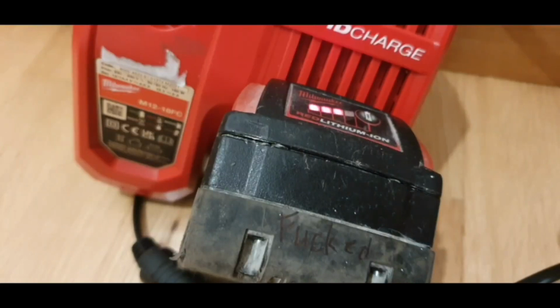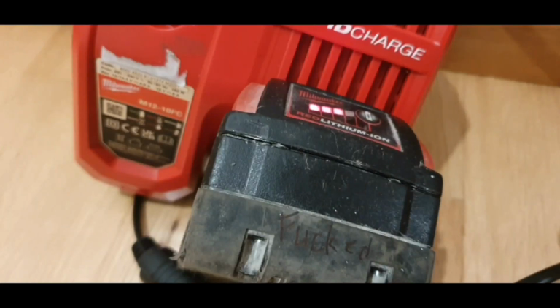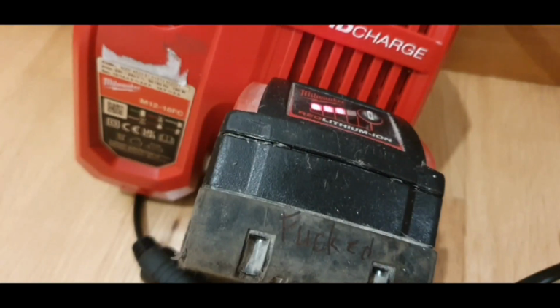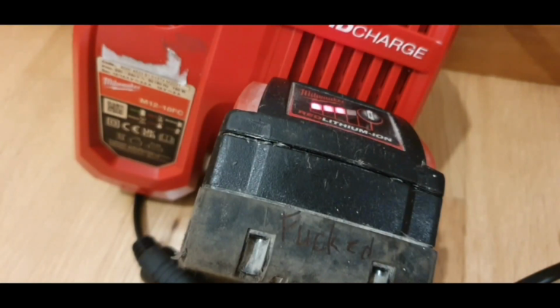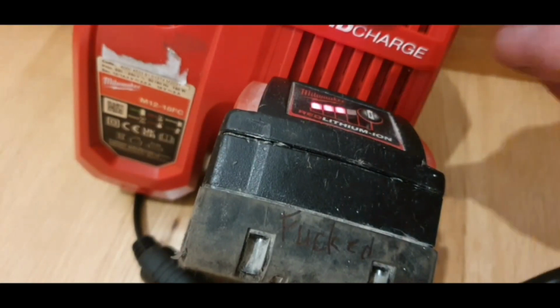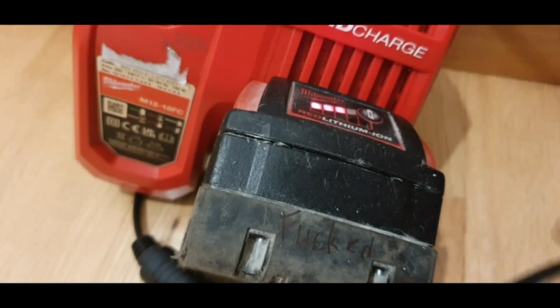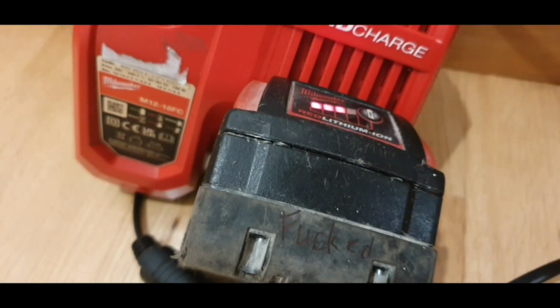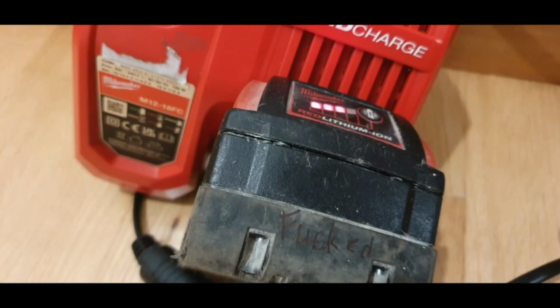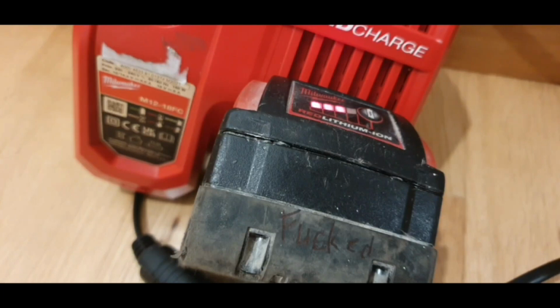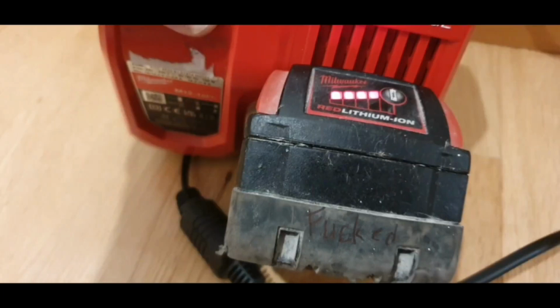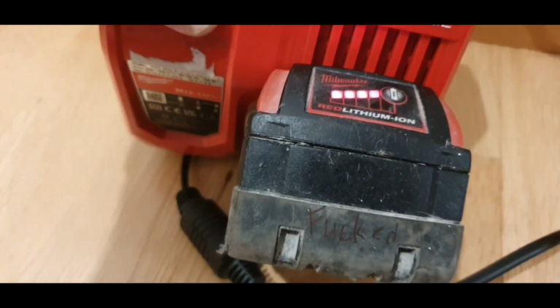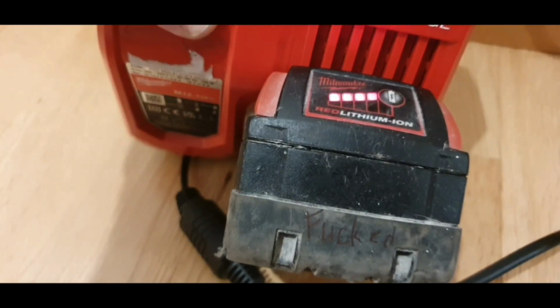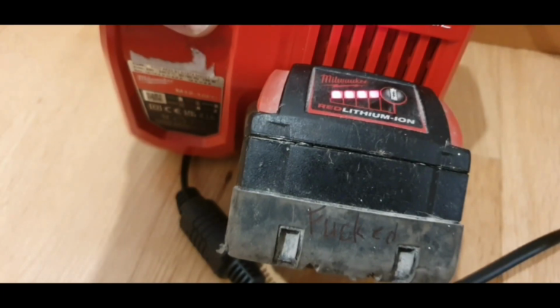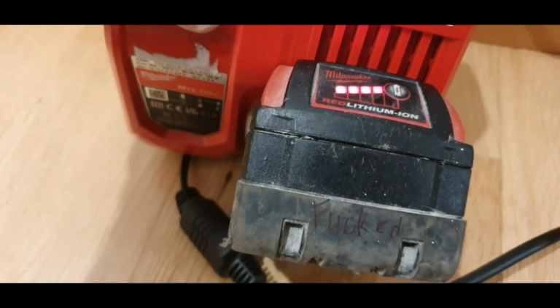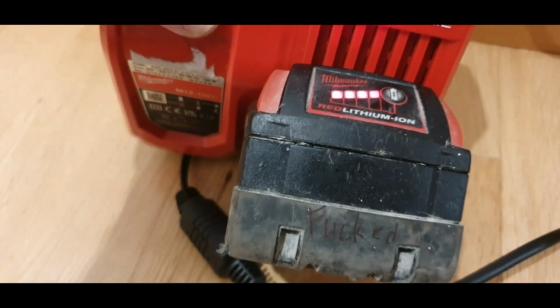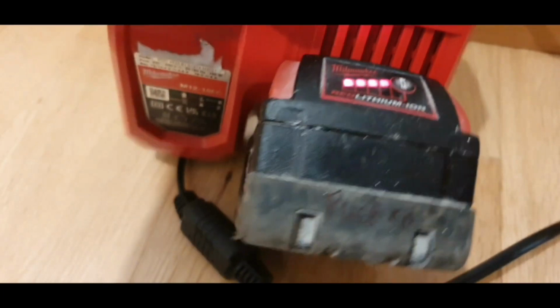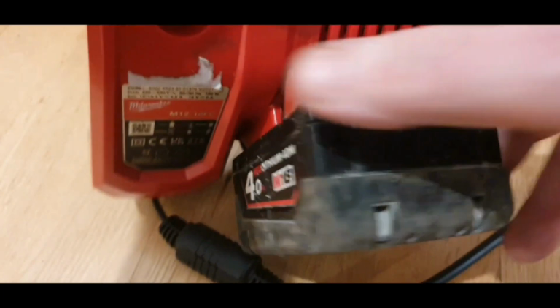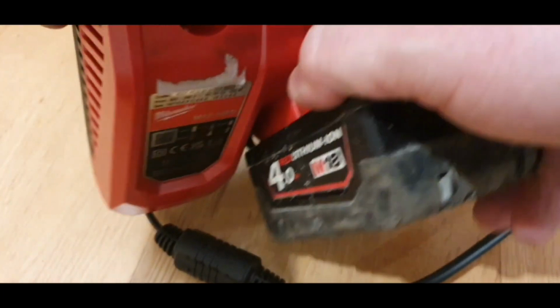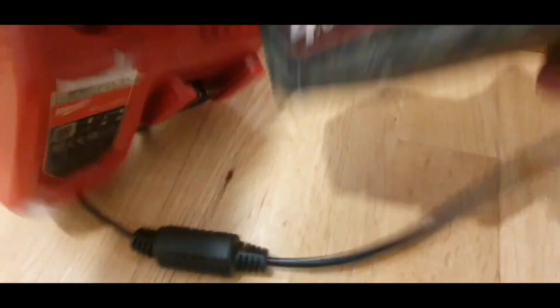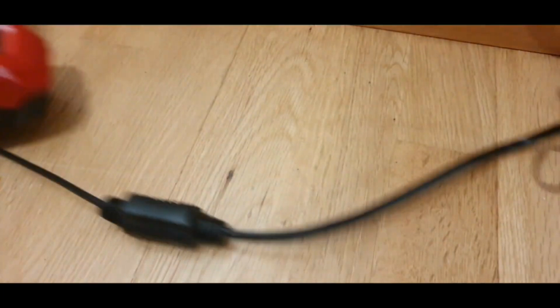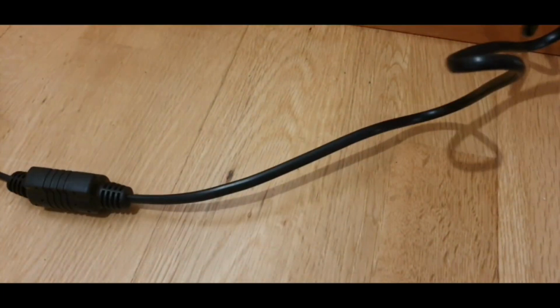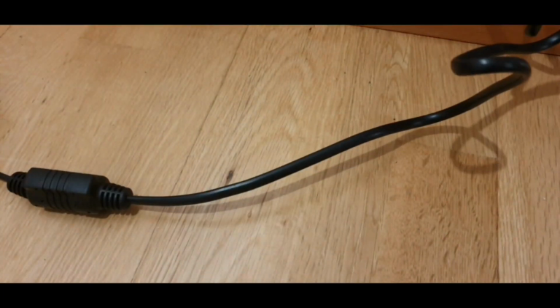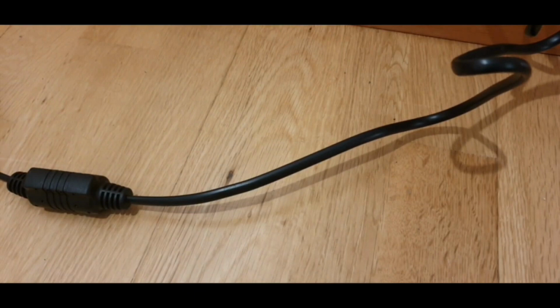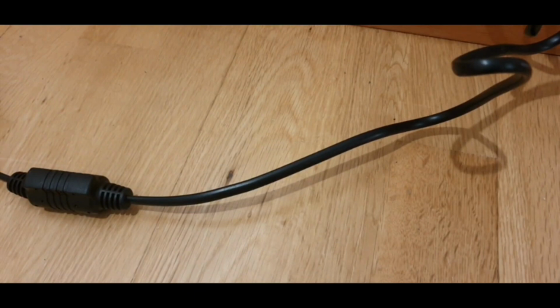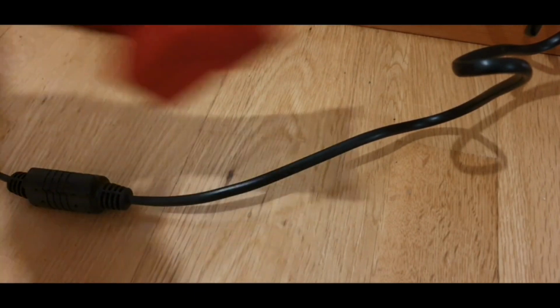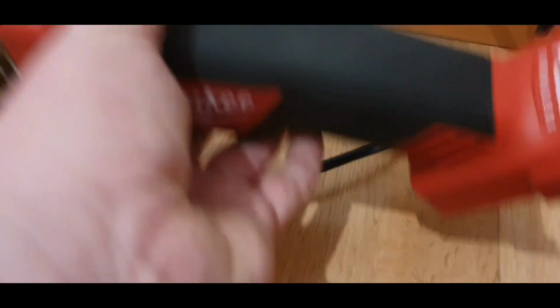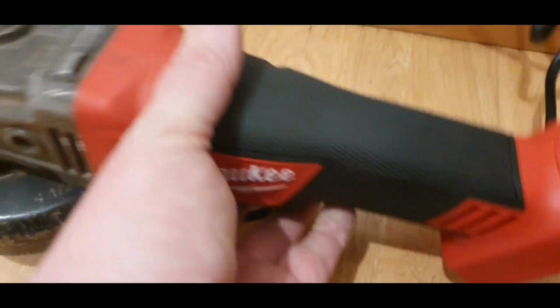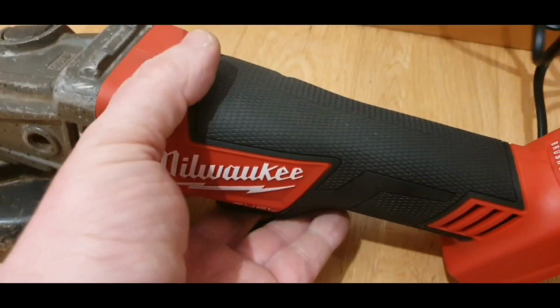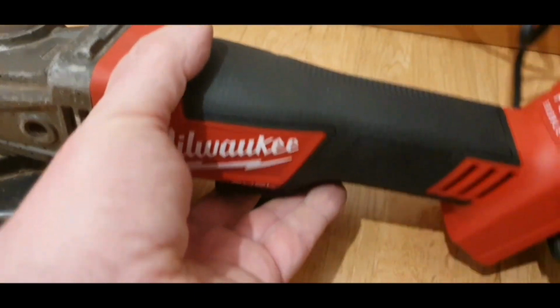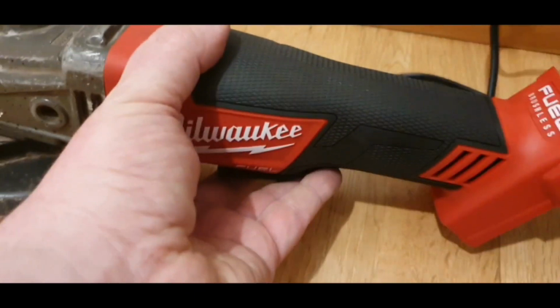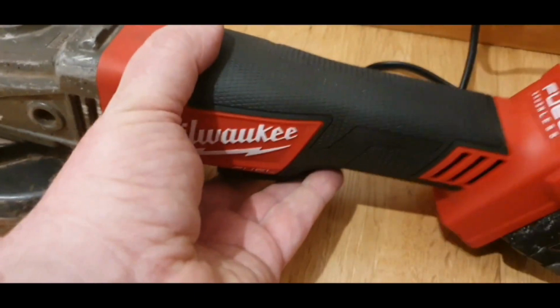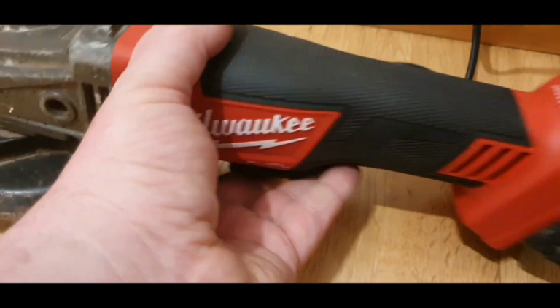Brandon was right — that battery is now charging. We've got ourselves four bars now, so pulled it out of the charger and tested it on a grinder.